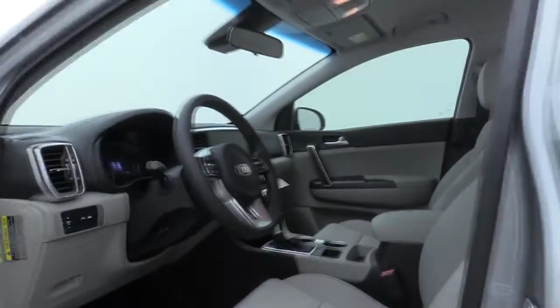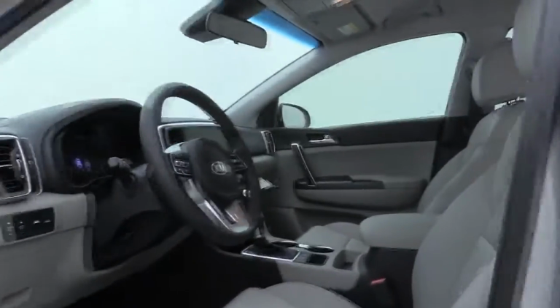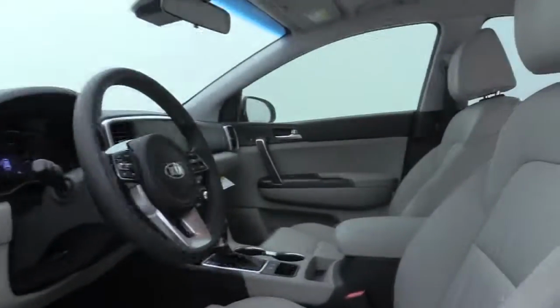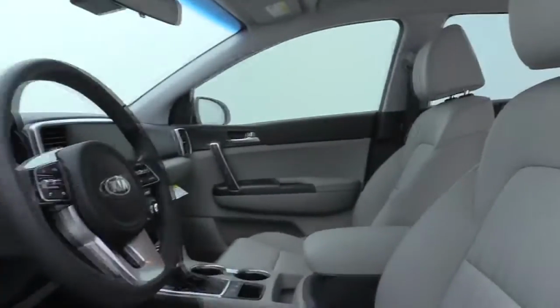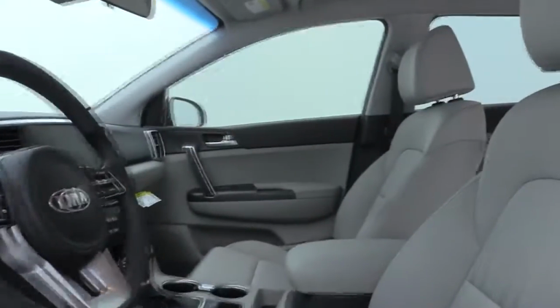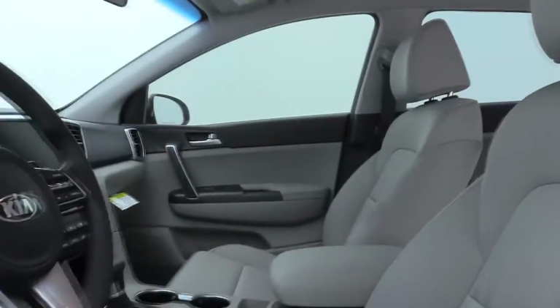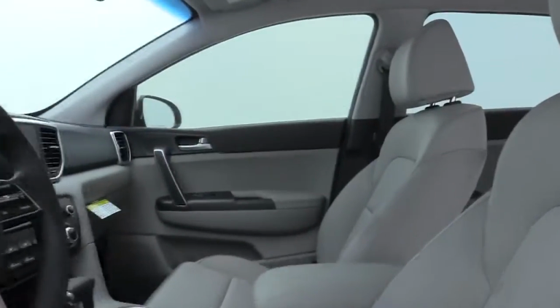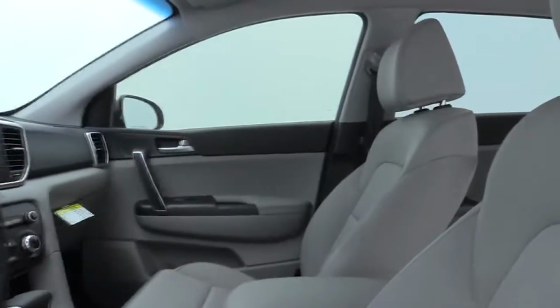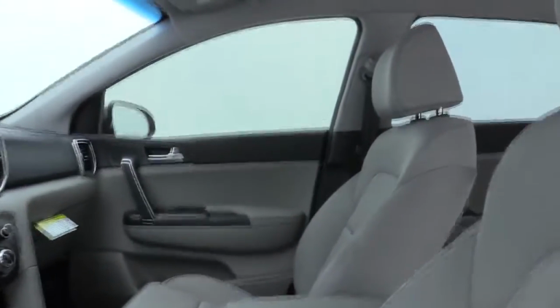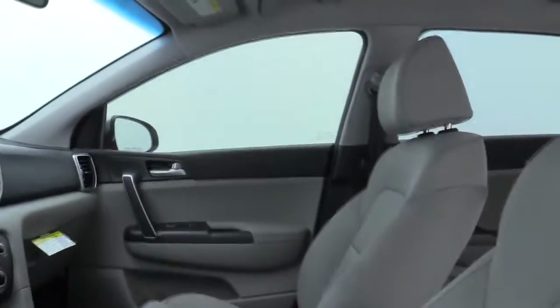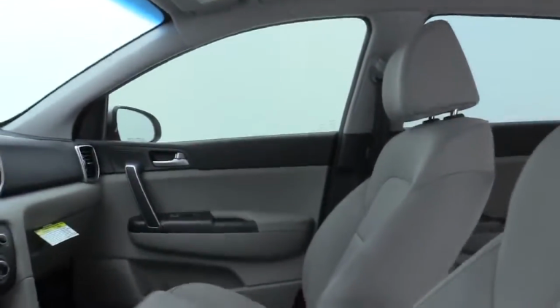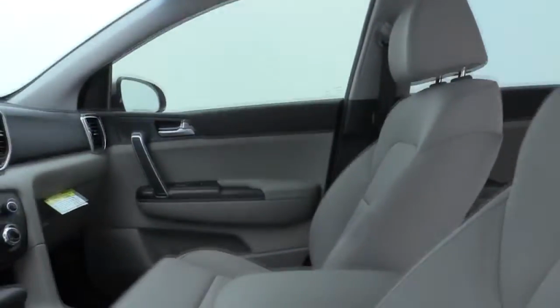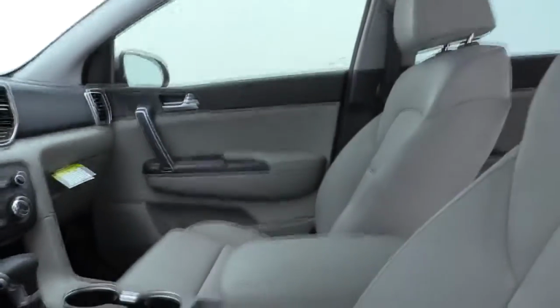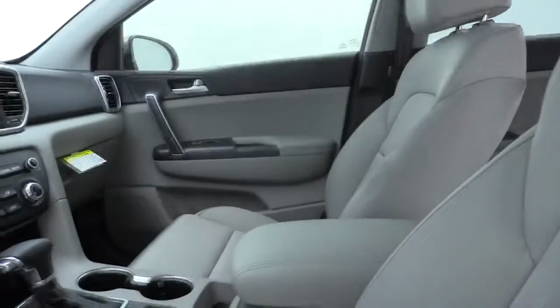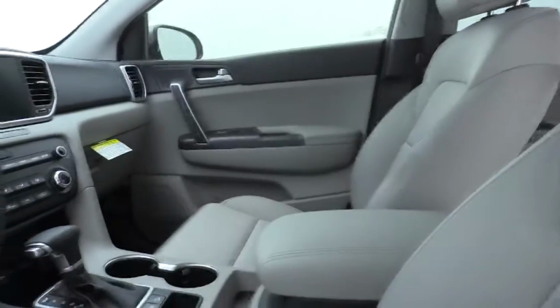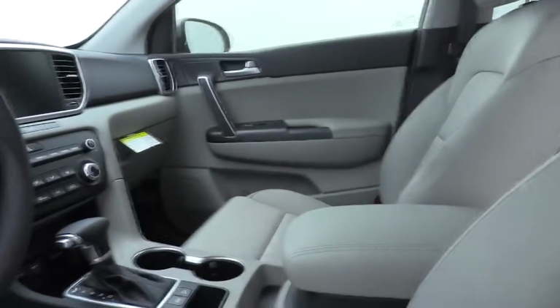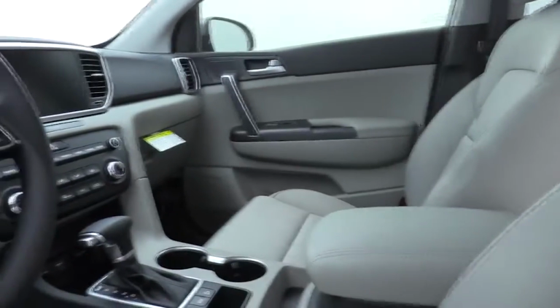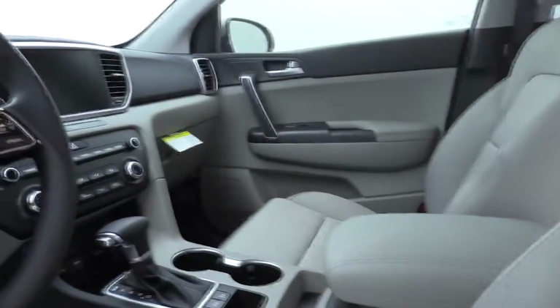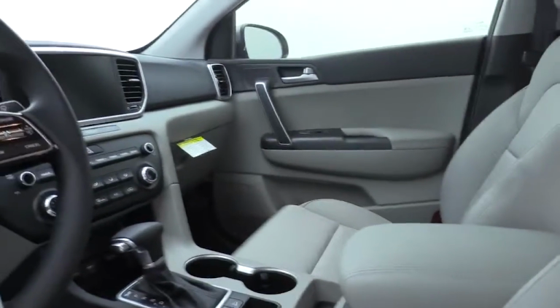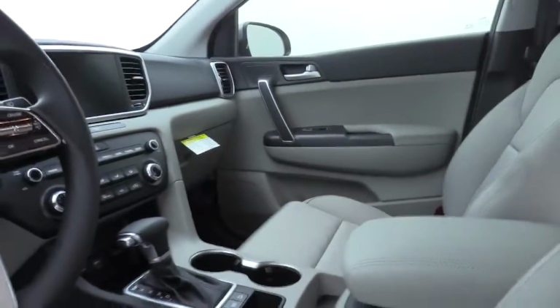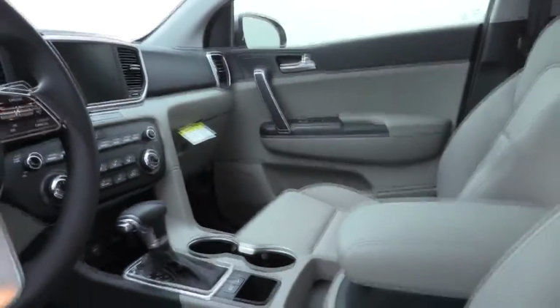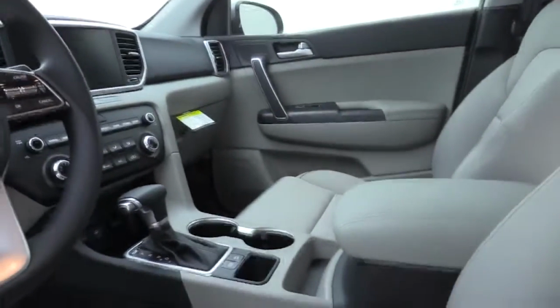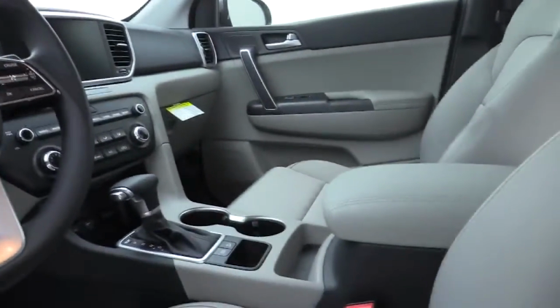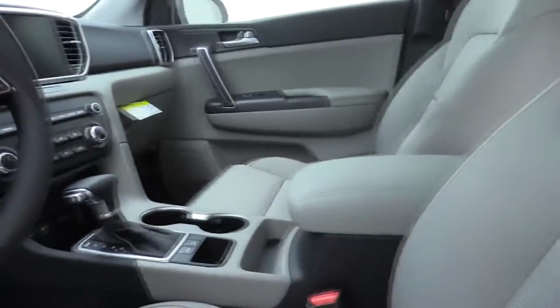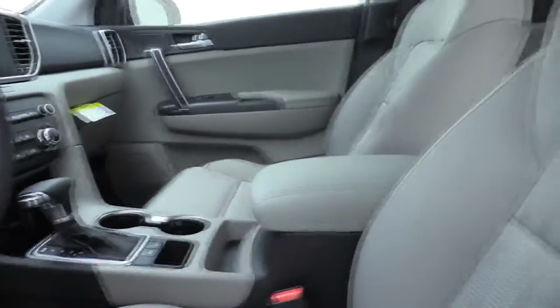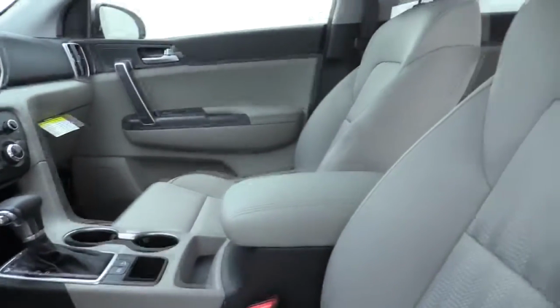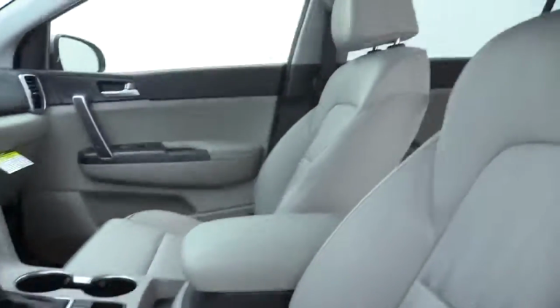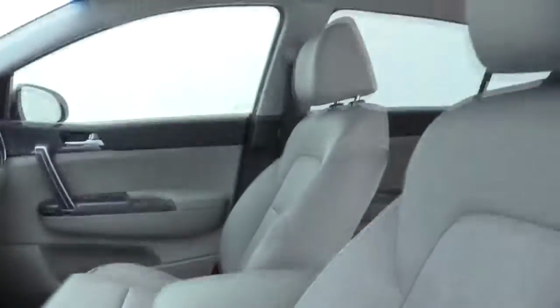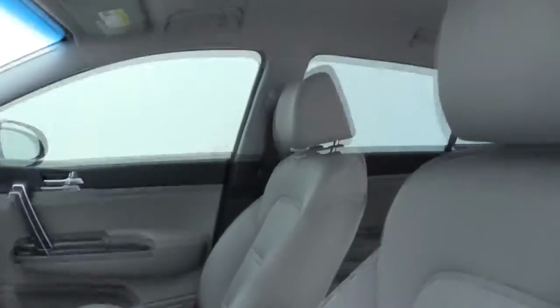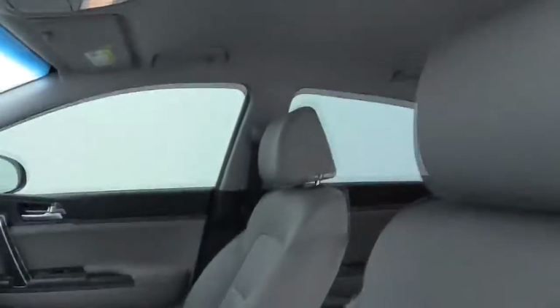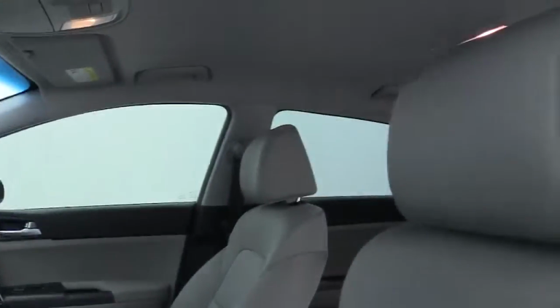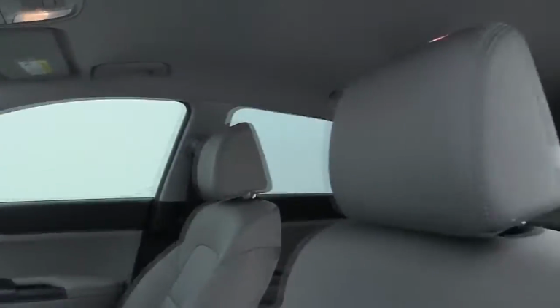Overhead console, remote keyless entry, brake assist, panic alarm, rear window wiper, cloth seat trim, driver vanity mirror, front reading lamp.